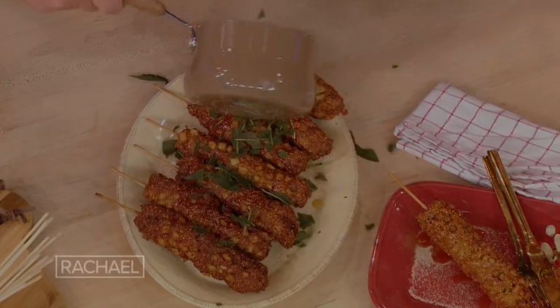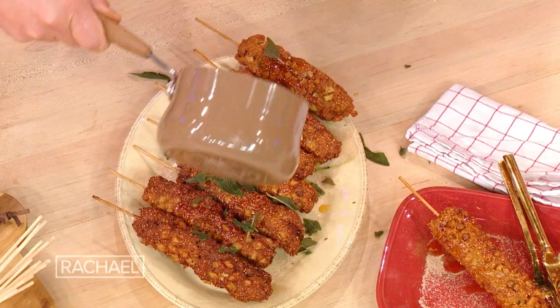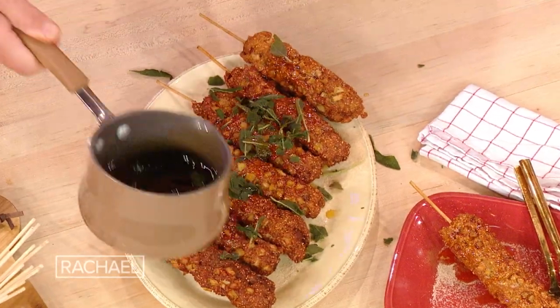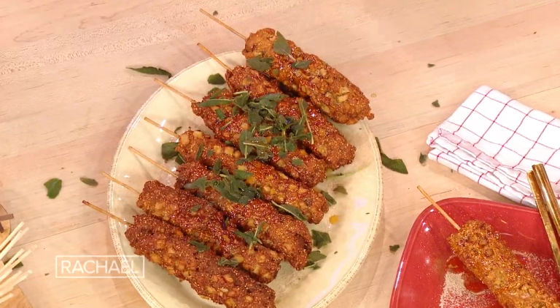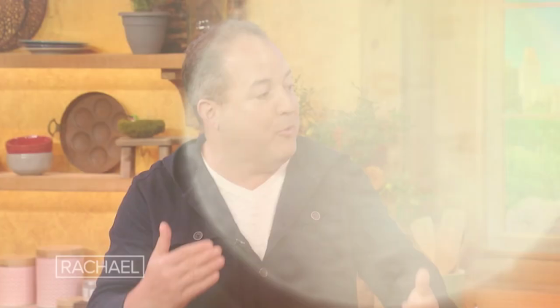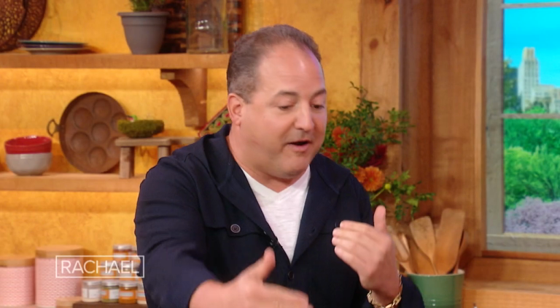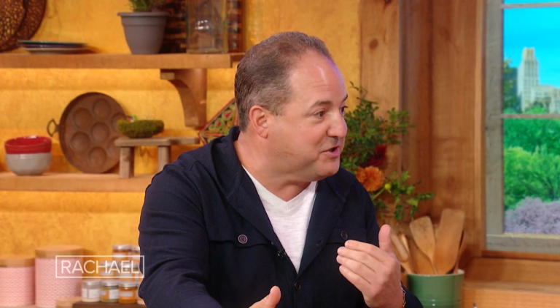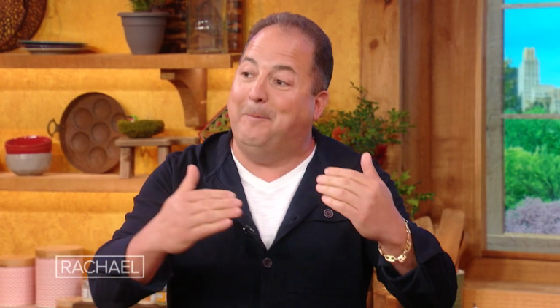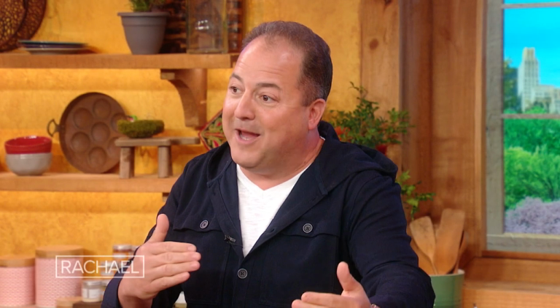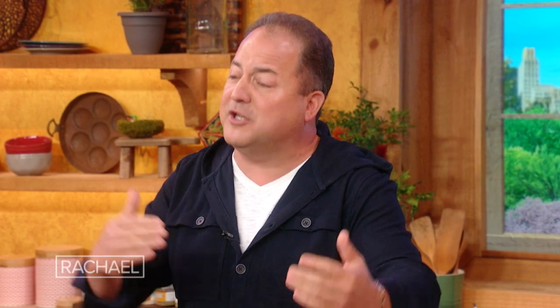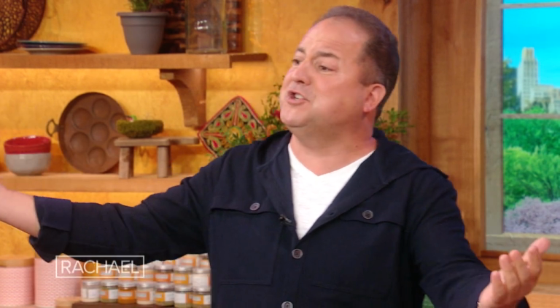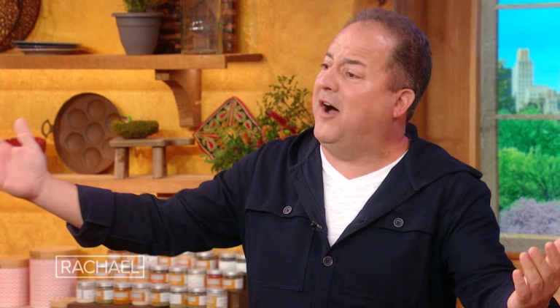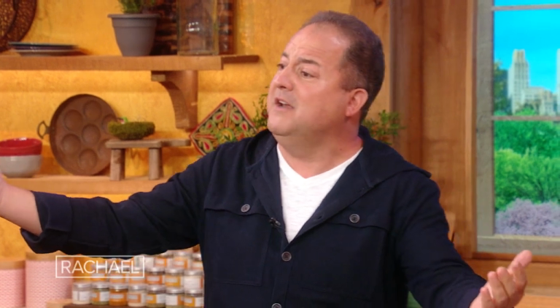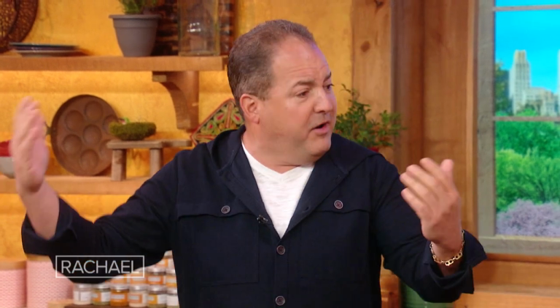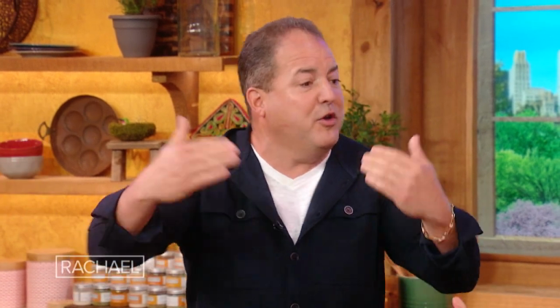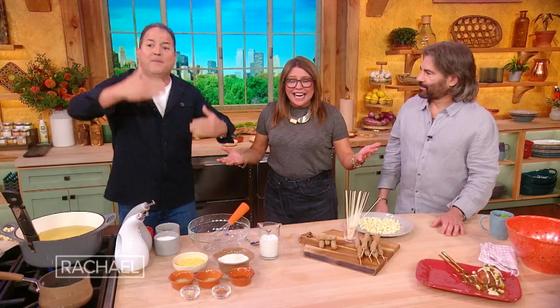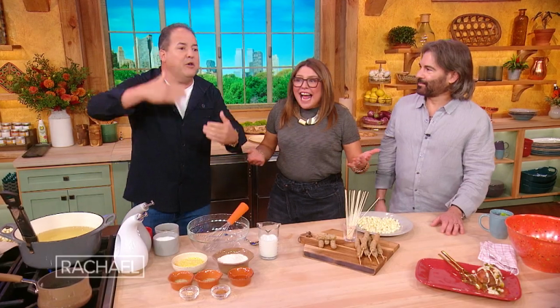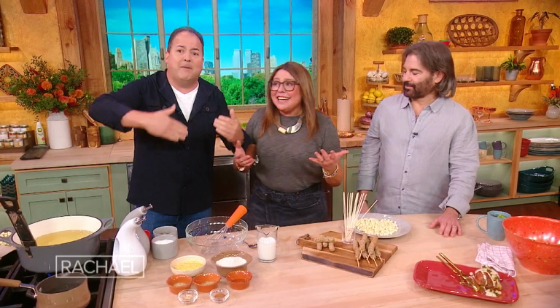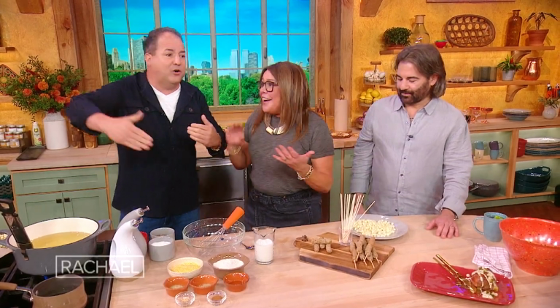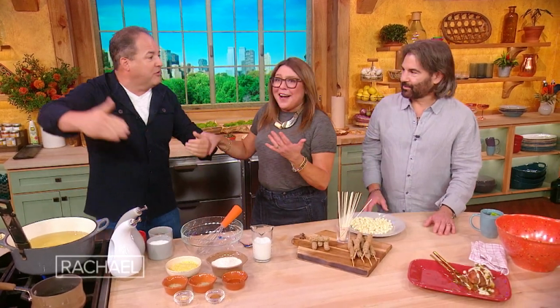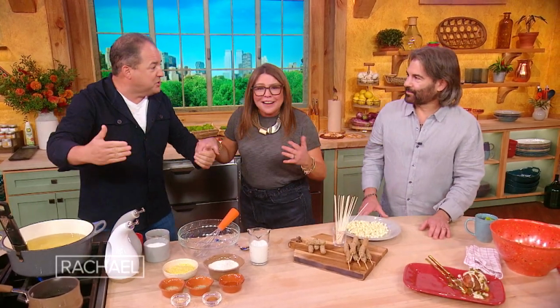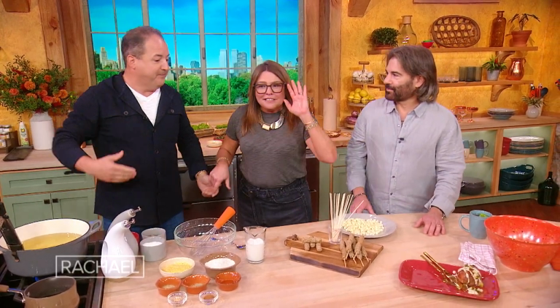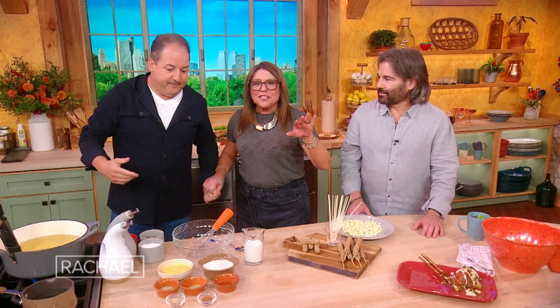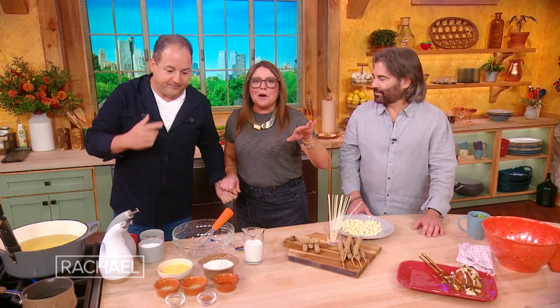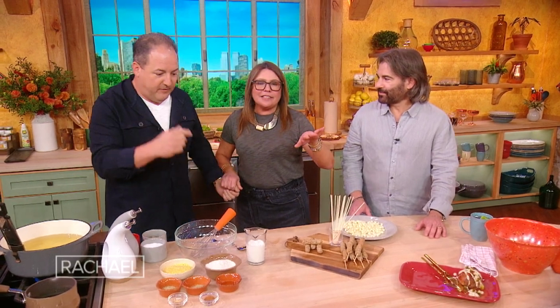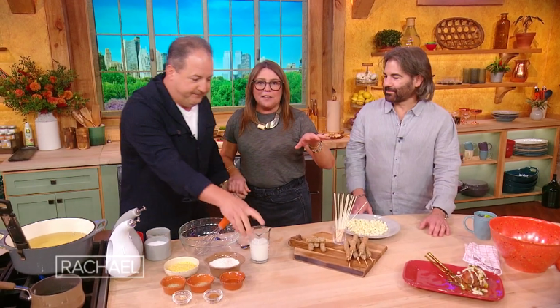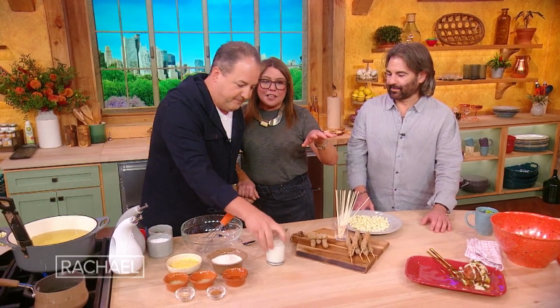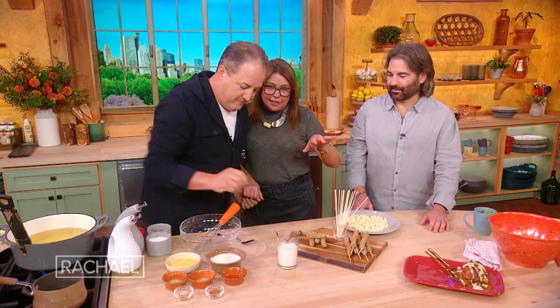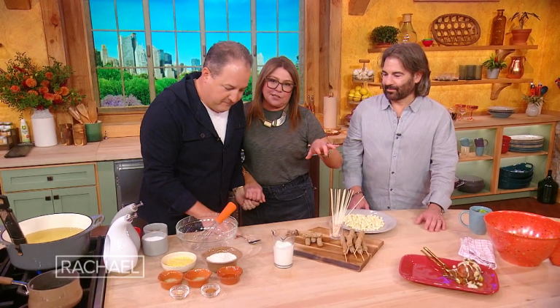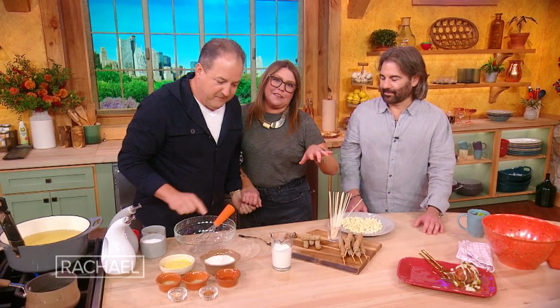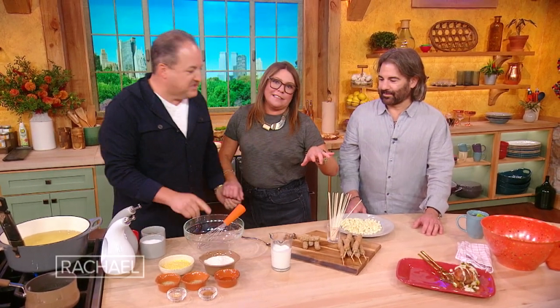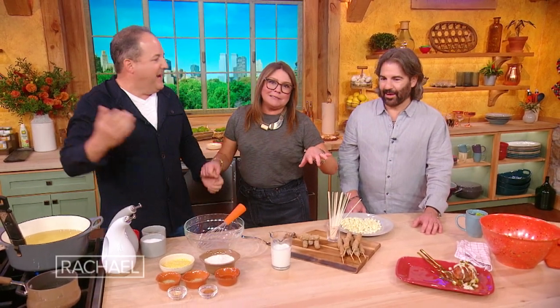We're doing a play on corn dogs. We're going with breakfast sausage and pancake batter, because breakfast should be fun, right? During the week everybody's gotta go to school, you're in a rush. Let's just wrap our minds around the fact that you could eat corn dogs for breakfast. Yes, why not?